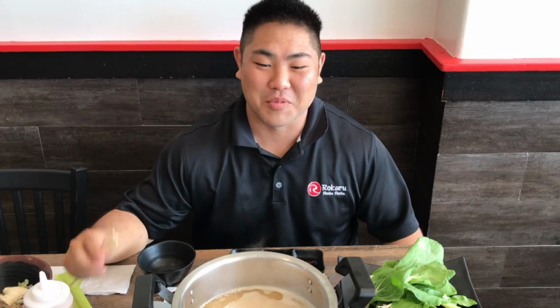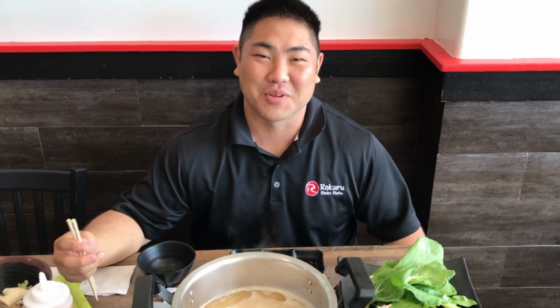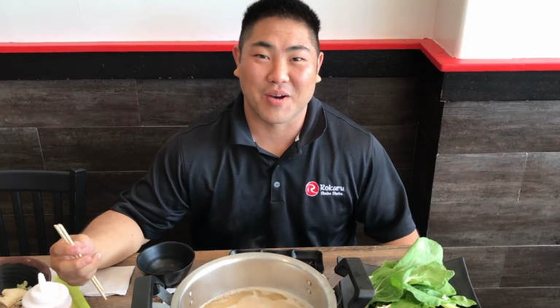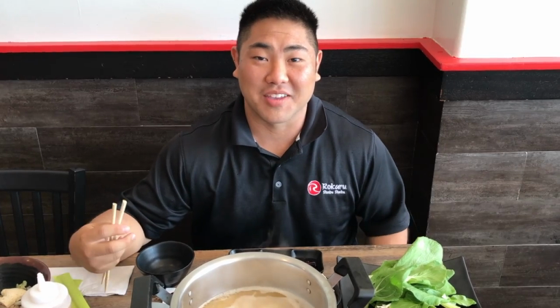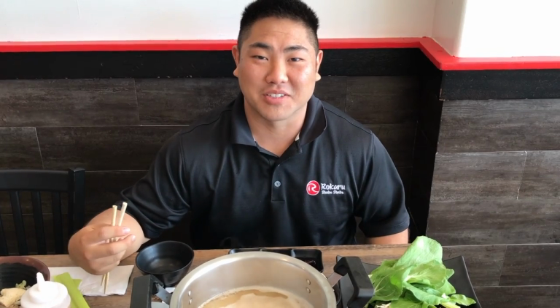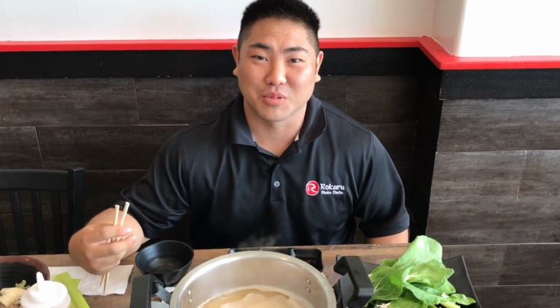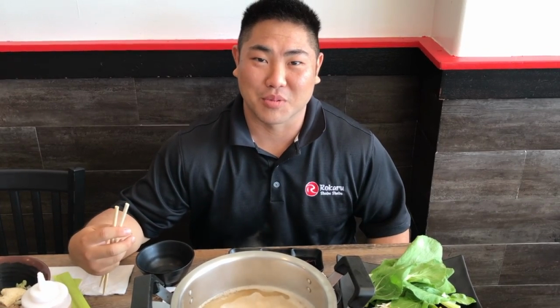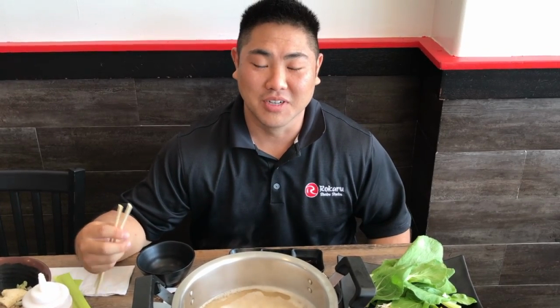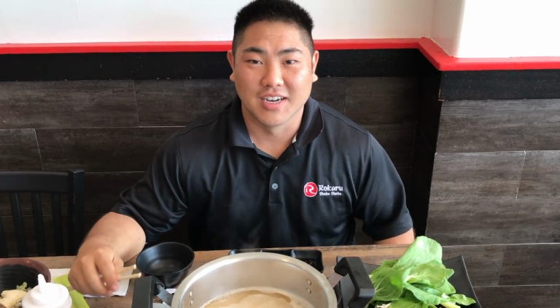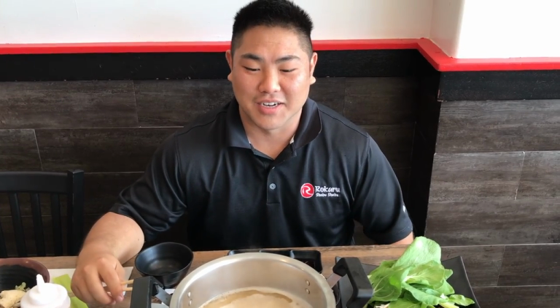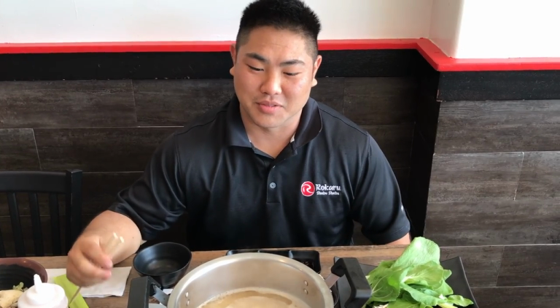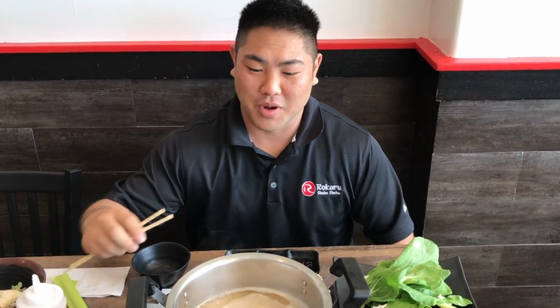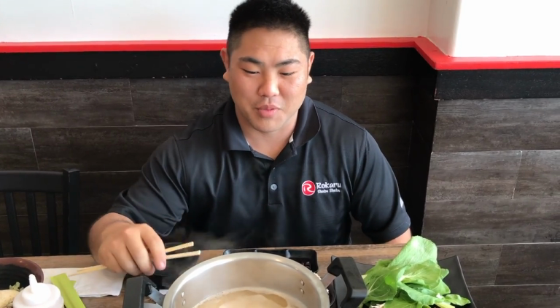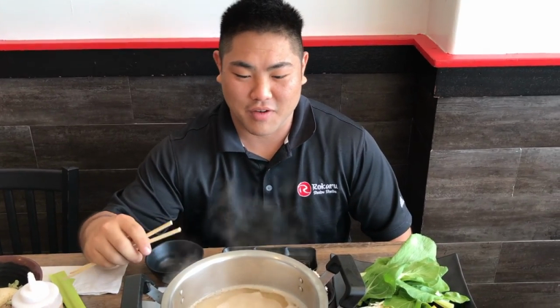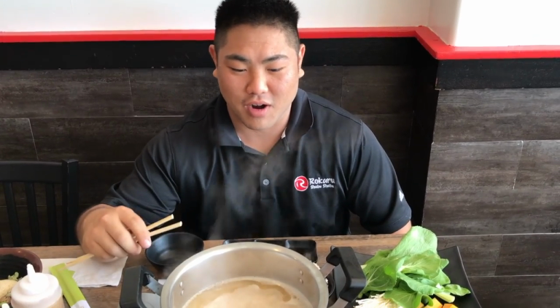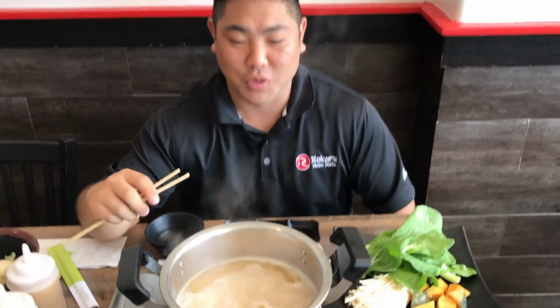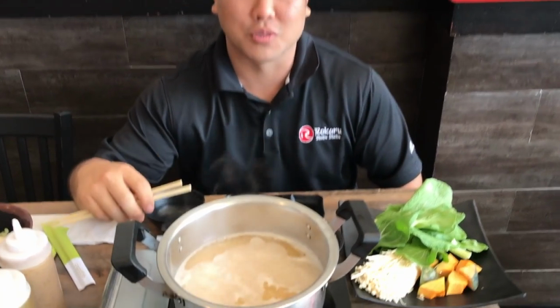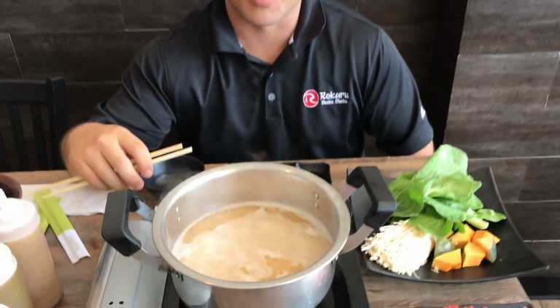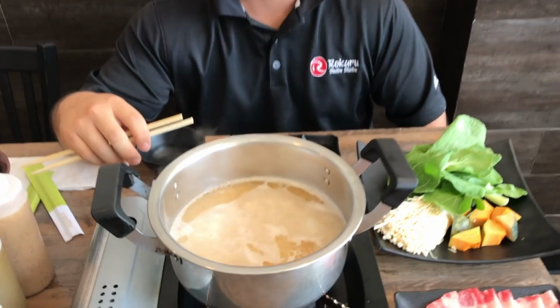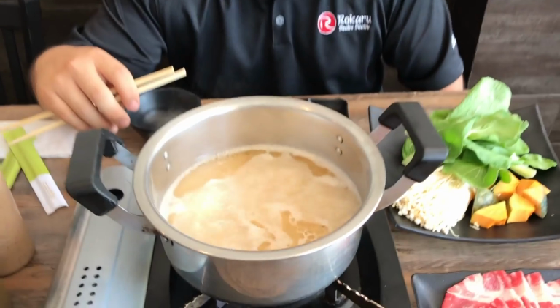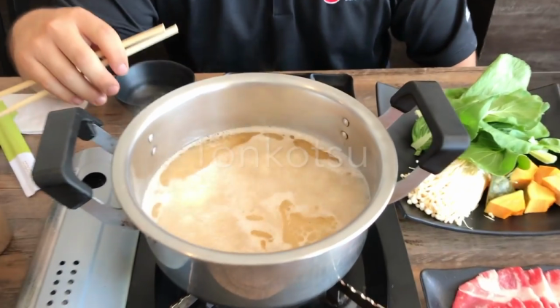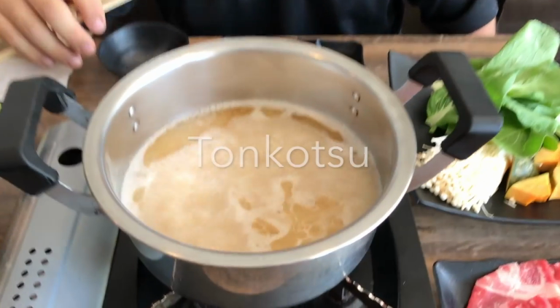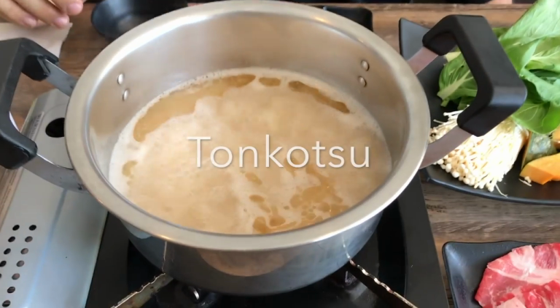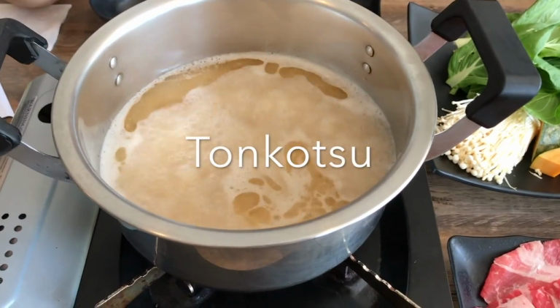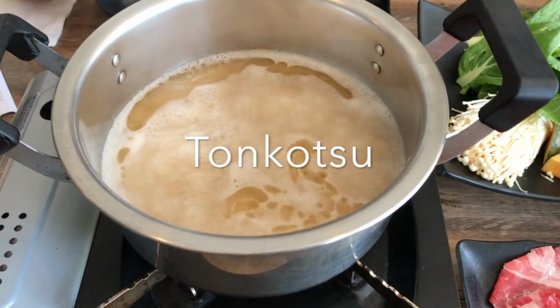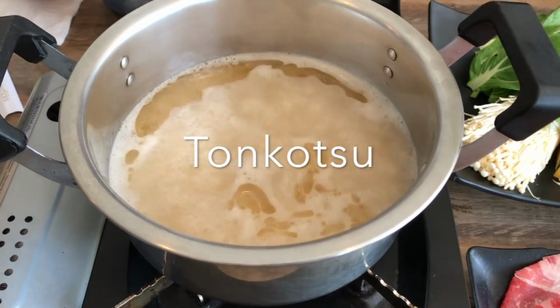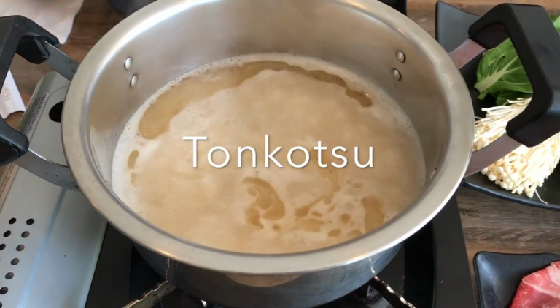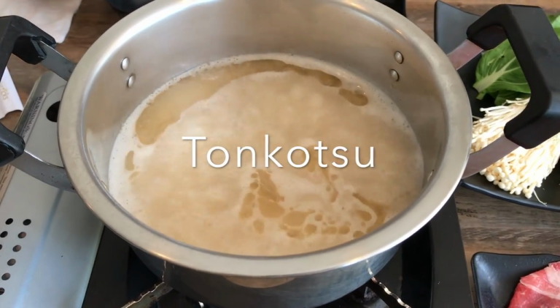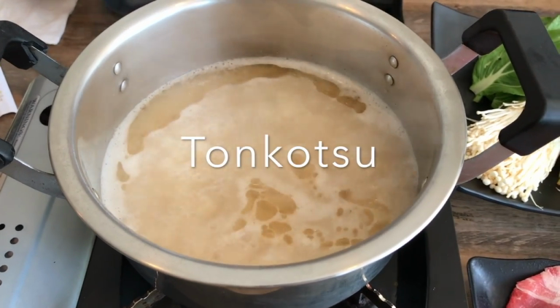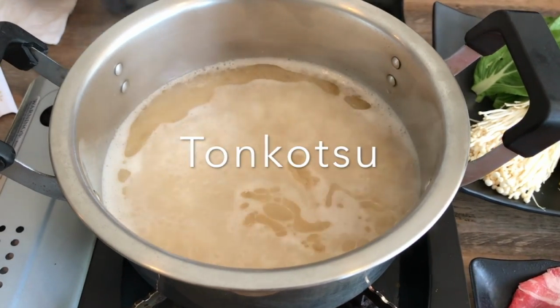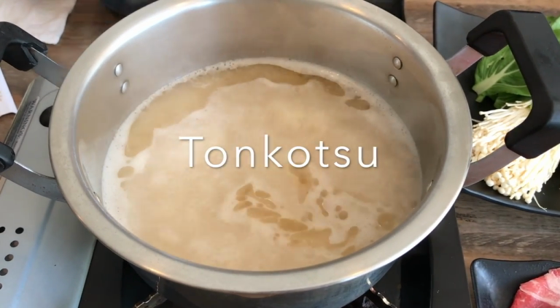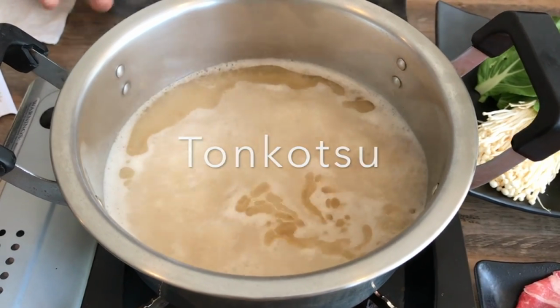I'm going to show you how I eat my shabu-shabu. Right here we have our tonkotsu soup broth, which is very similar to a rich, thick ramen broth.